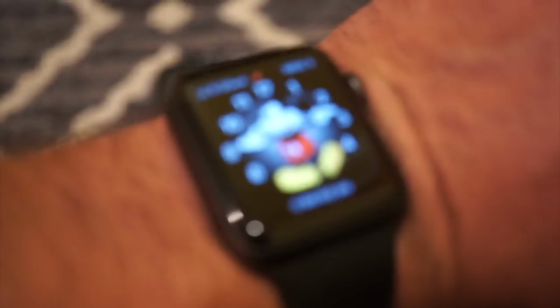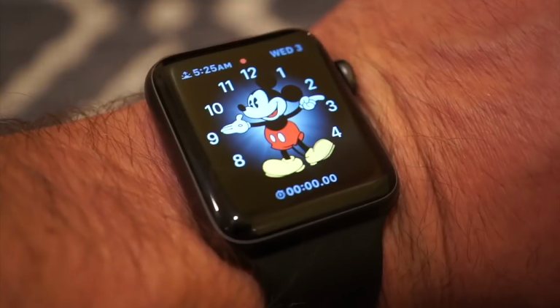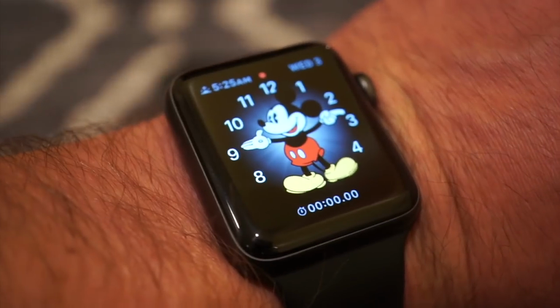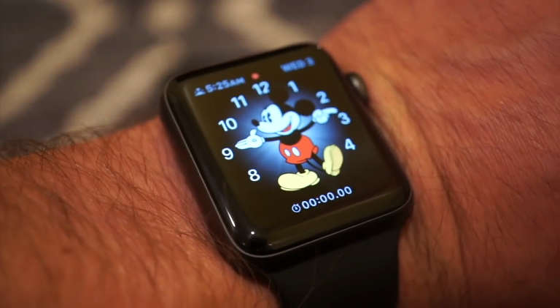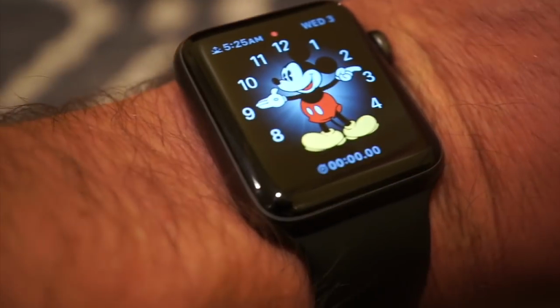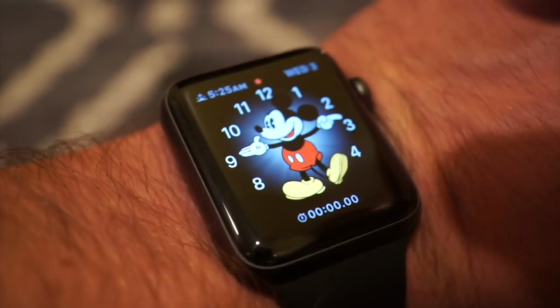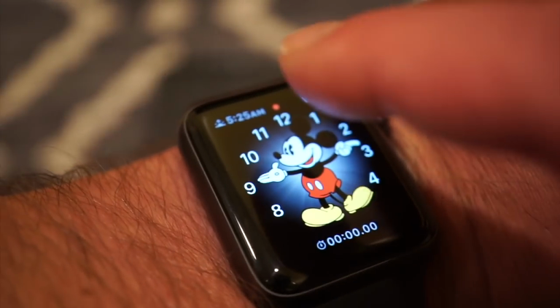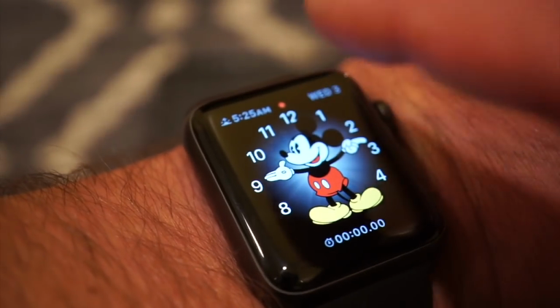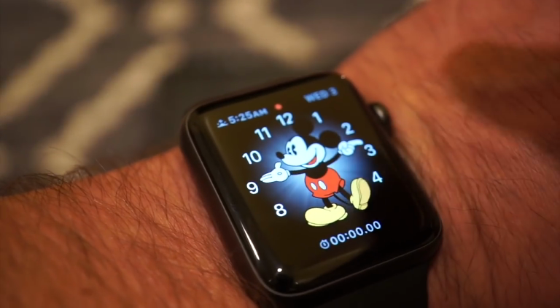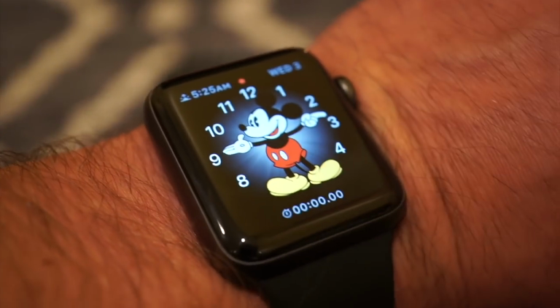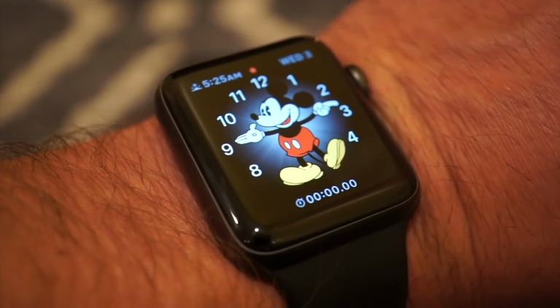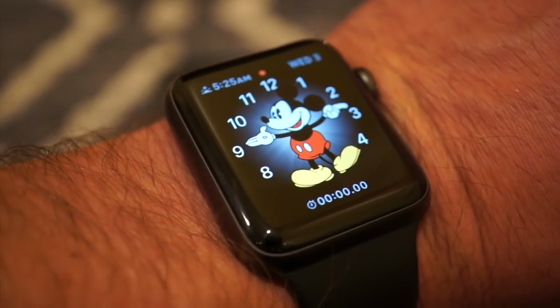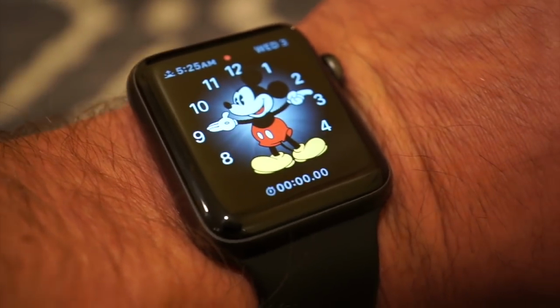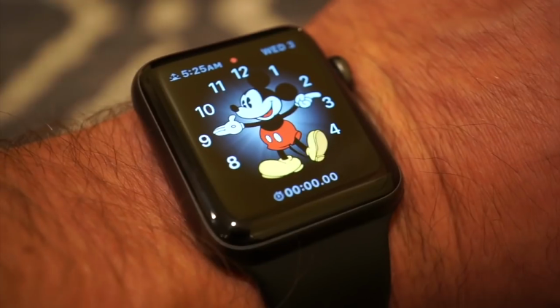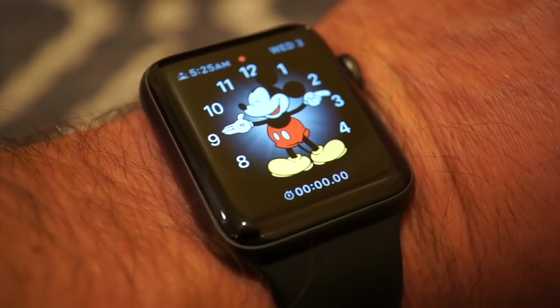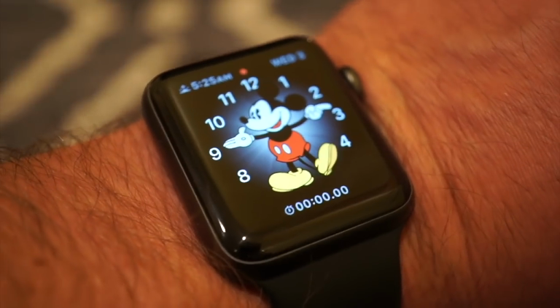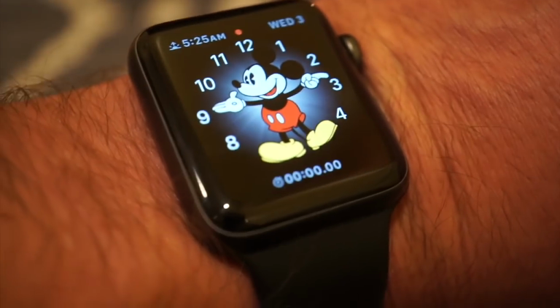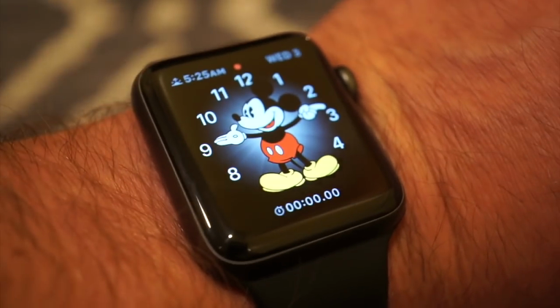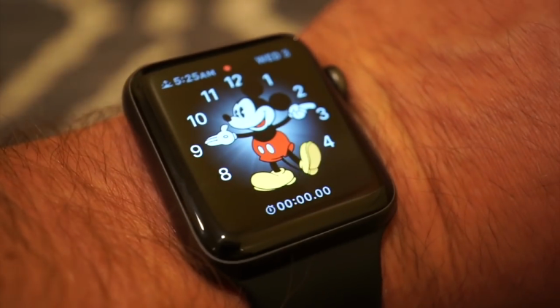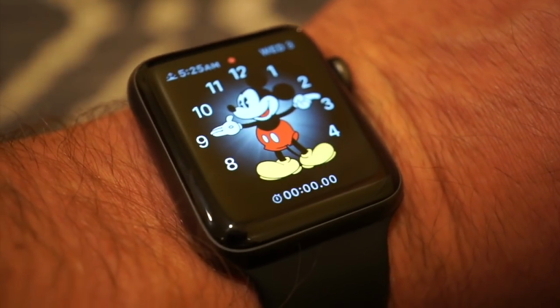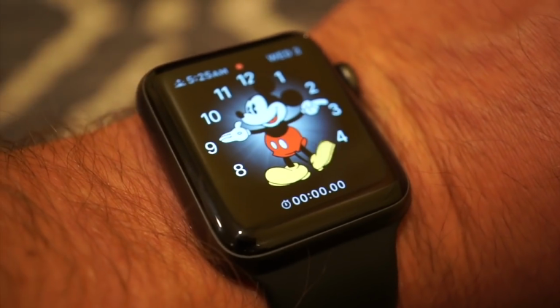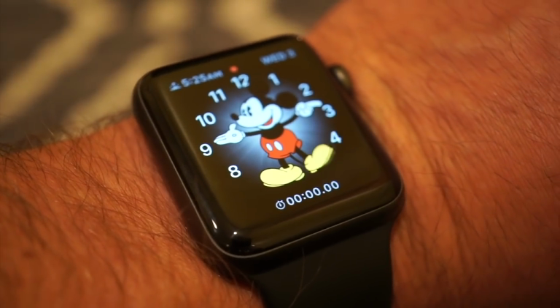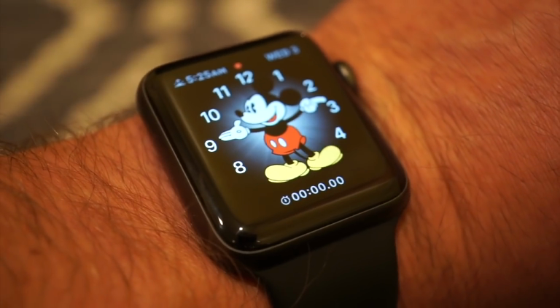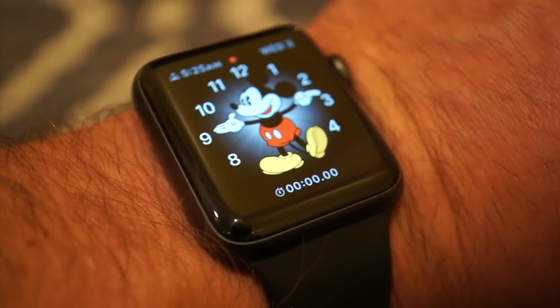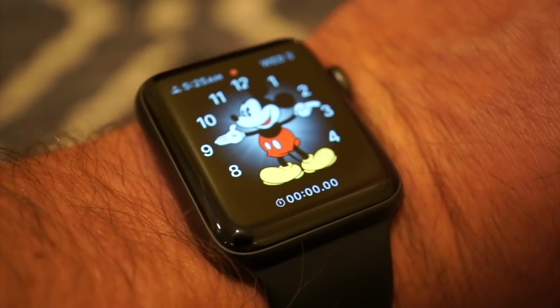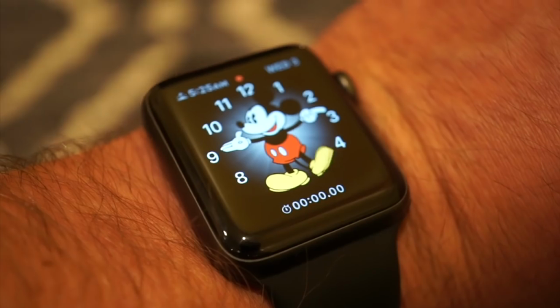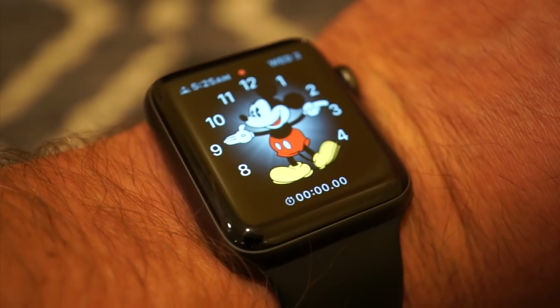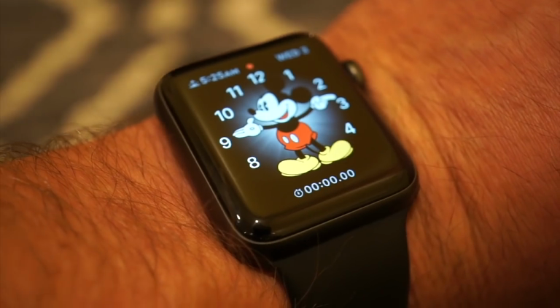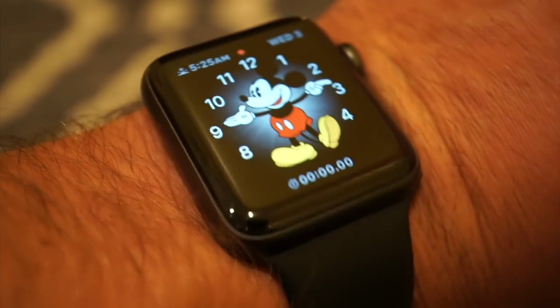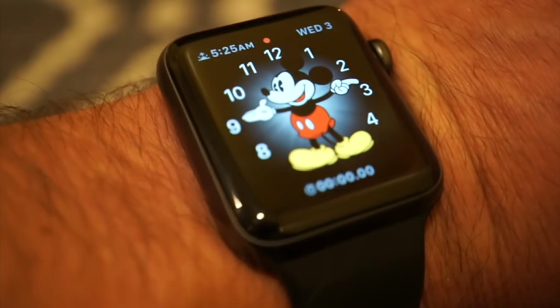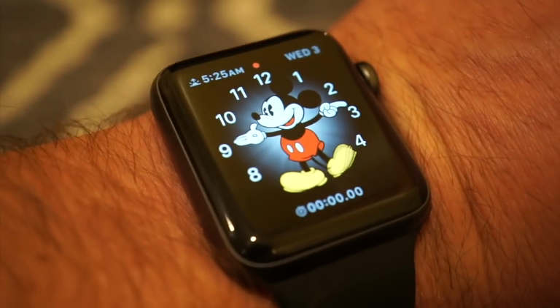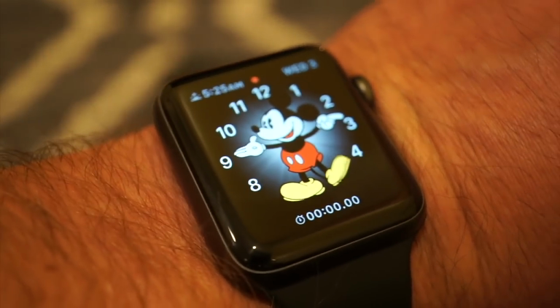Now today I am wearing my Apple Series 3 watch. It's 9:12 and there's Mickey Mouse right there — just a fun watch. I wear it sometimes when I work out. I just recently started working out again, so I kind of threw this on.